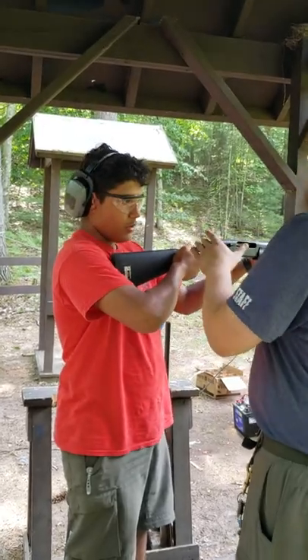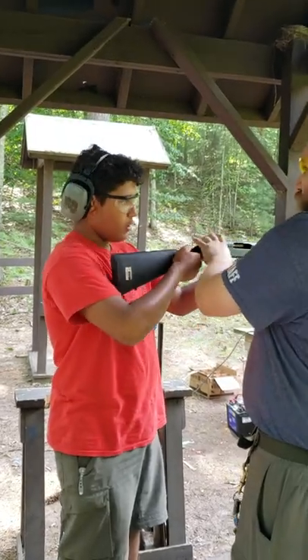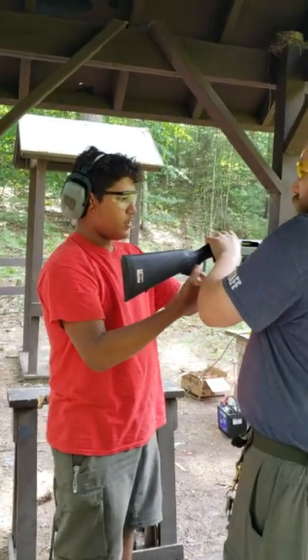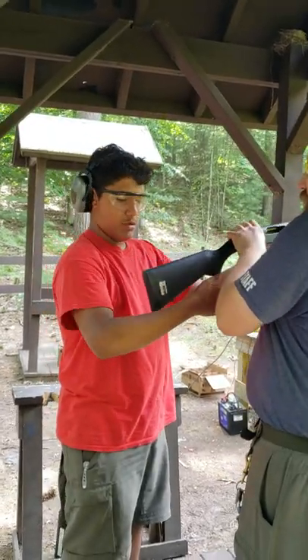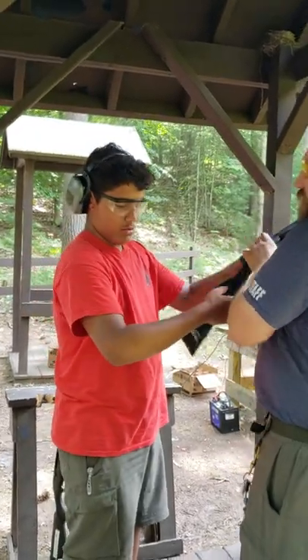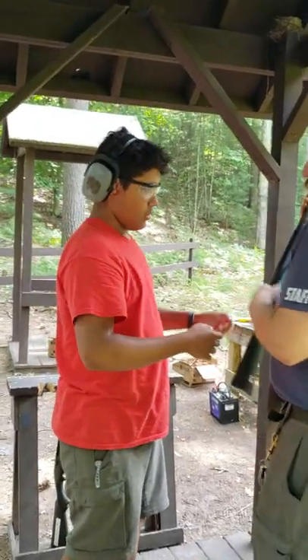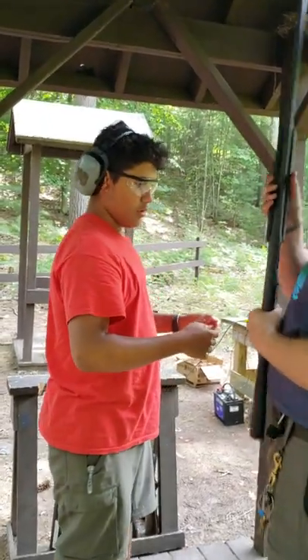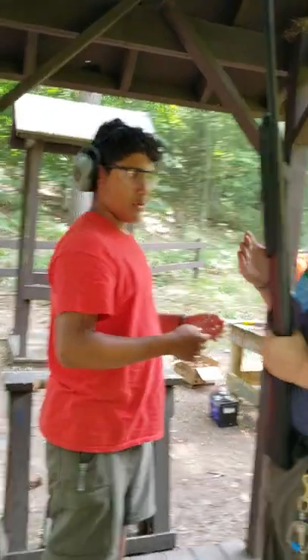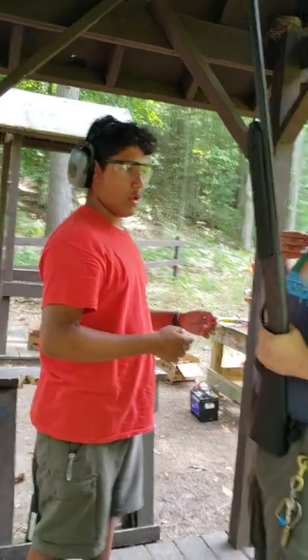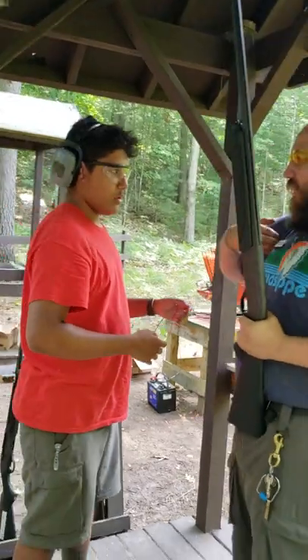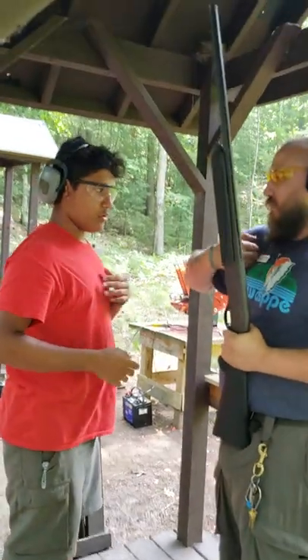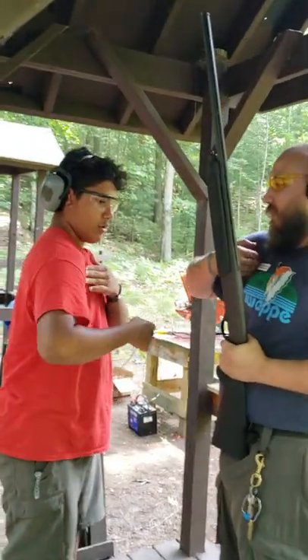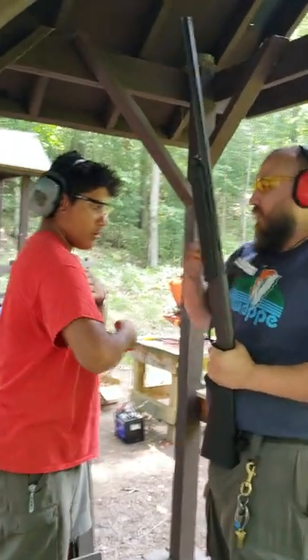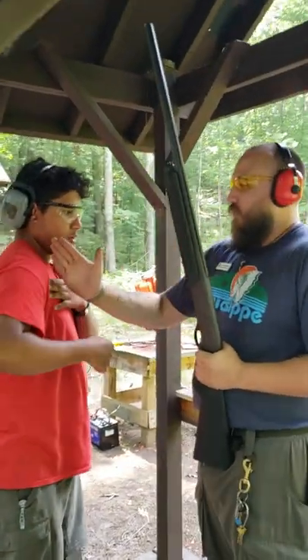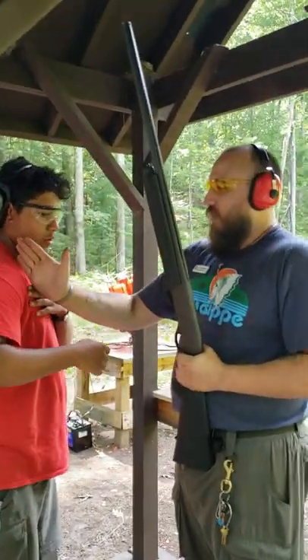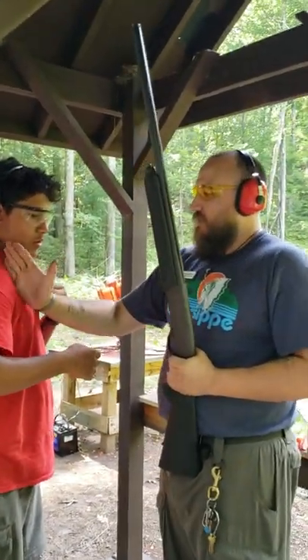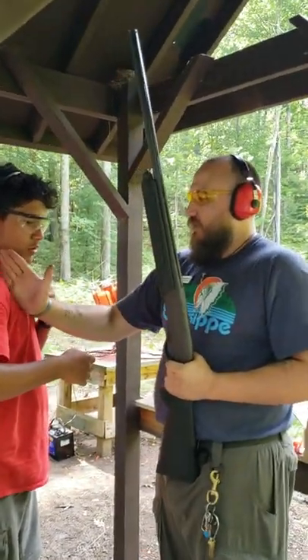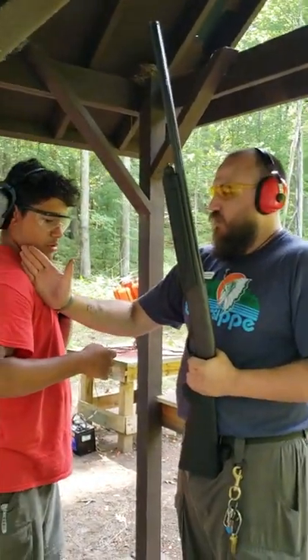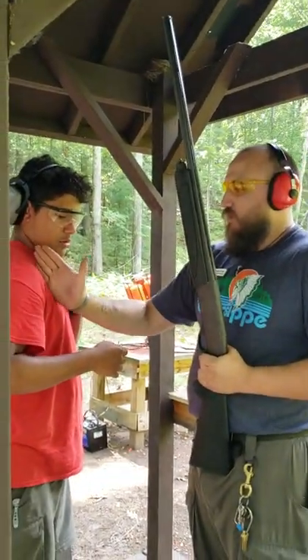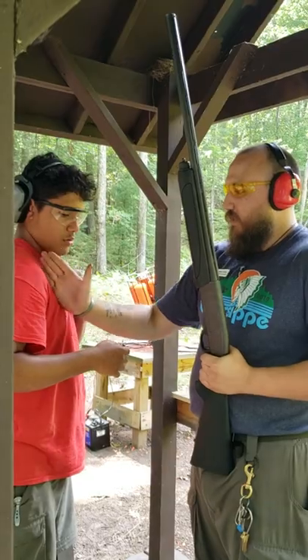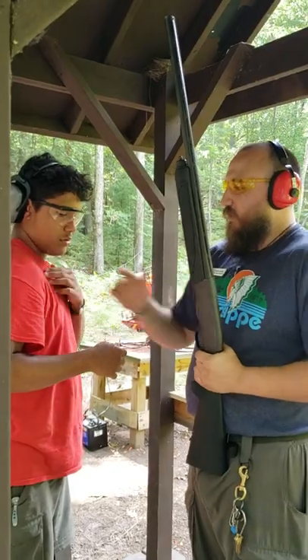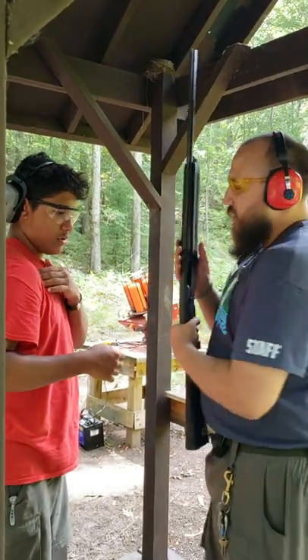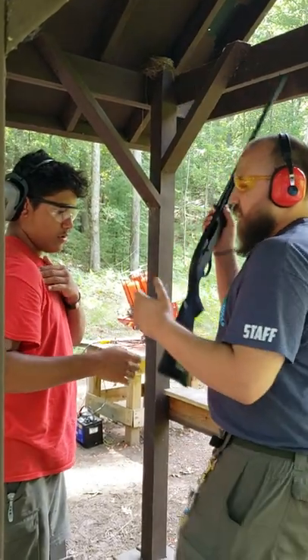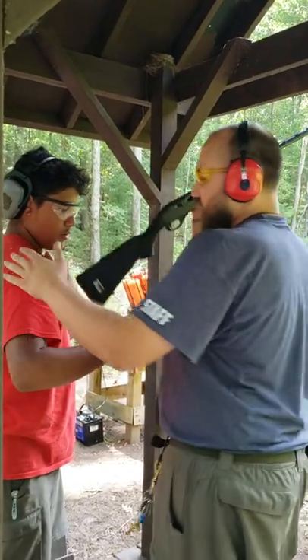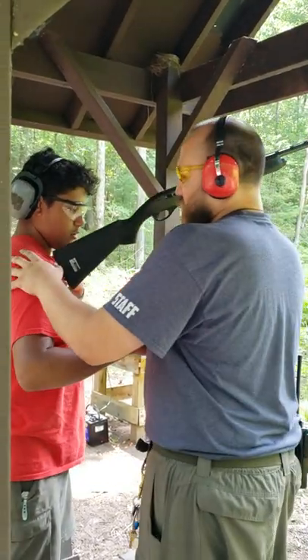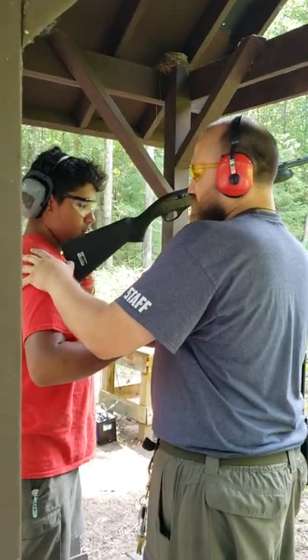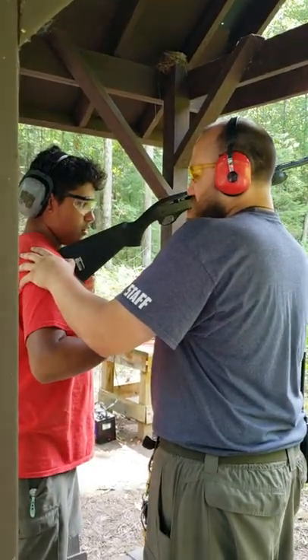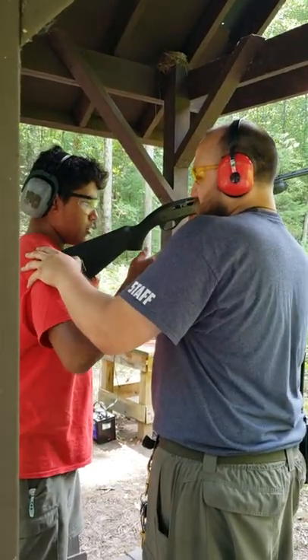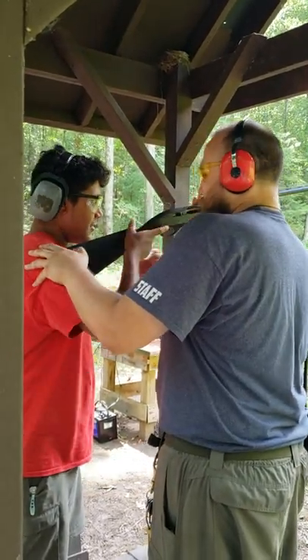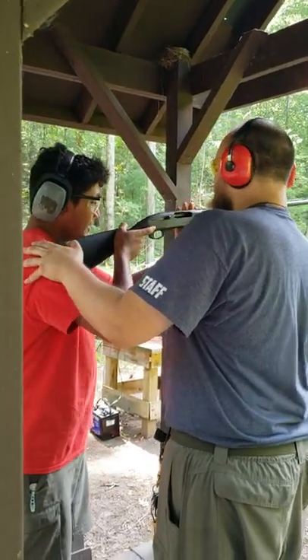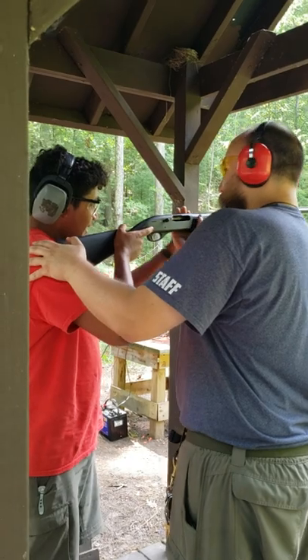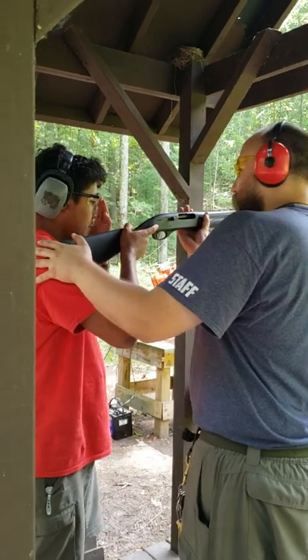So can I put it on your shoulder for you the first time? There's a pocket because your arm kind of folds right about here. You want it right on the inside of your shoulder joint, right about there. I'm going to put it on your shoulder the first time. Right about there. Does that feel good? Yeah.